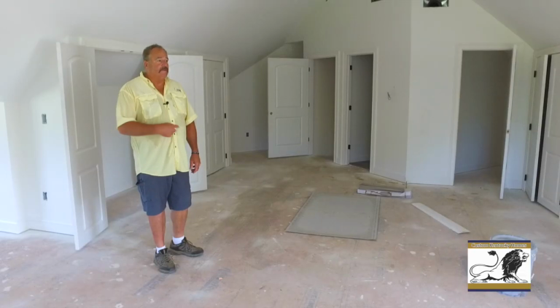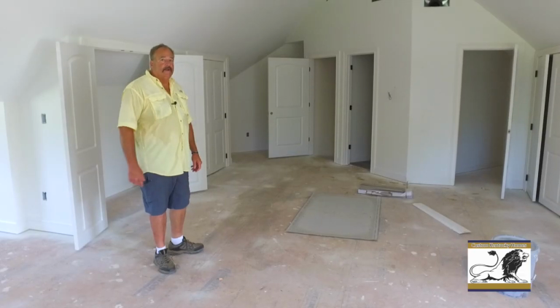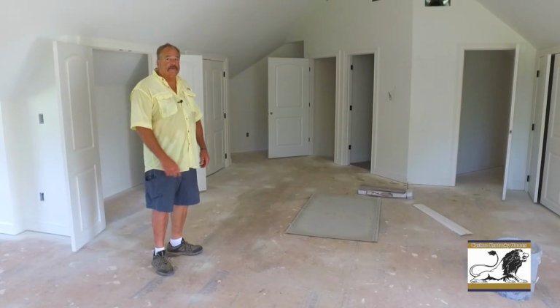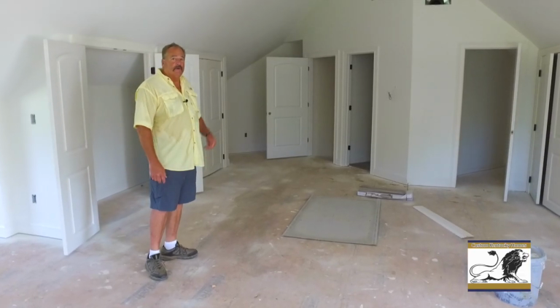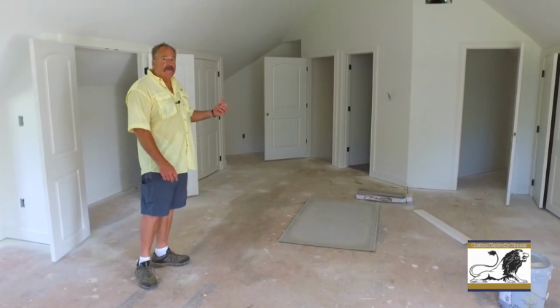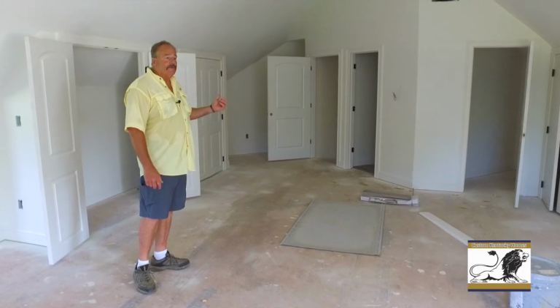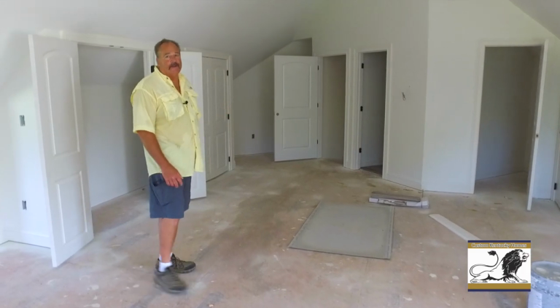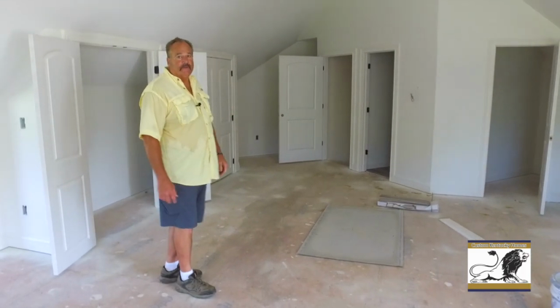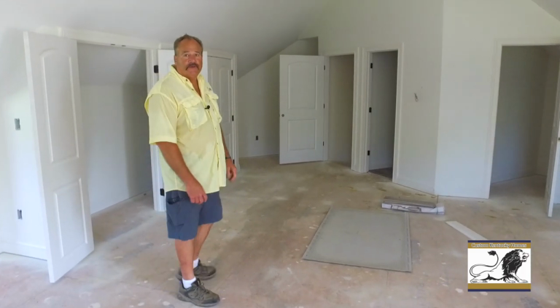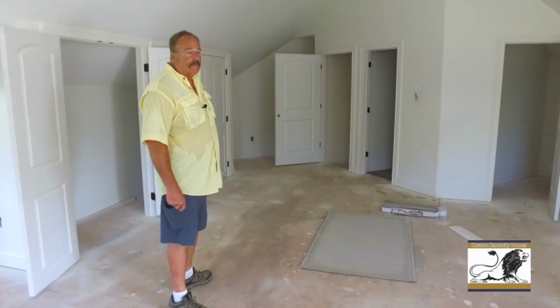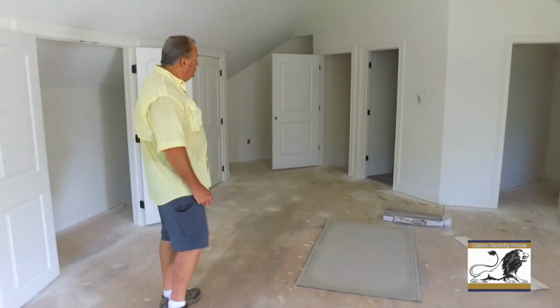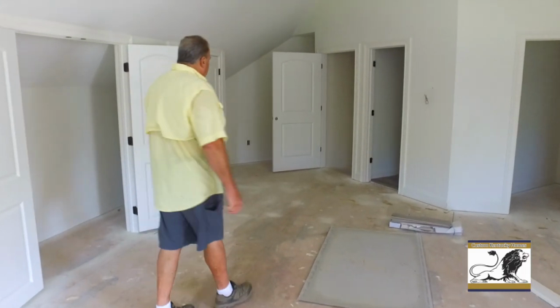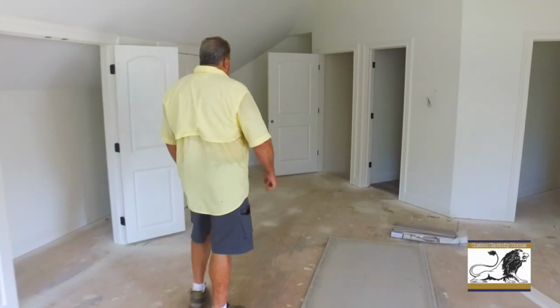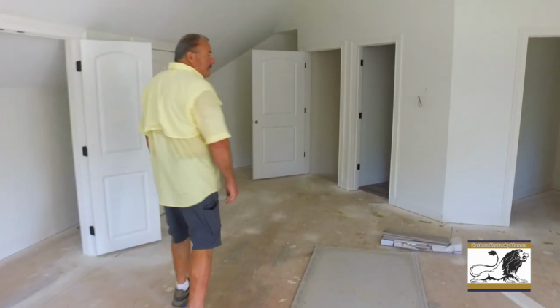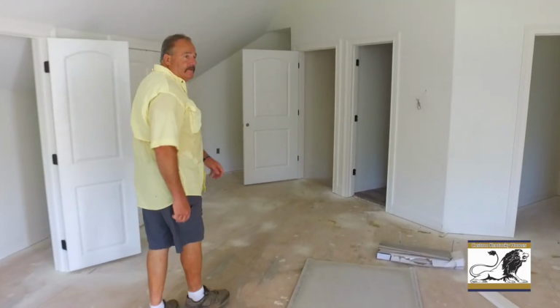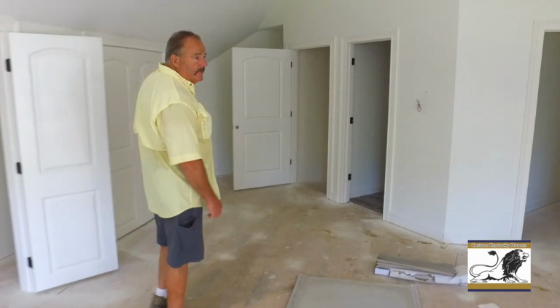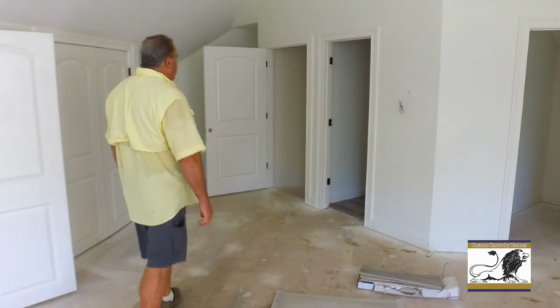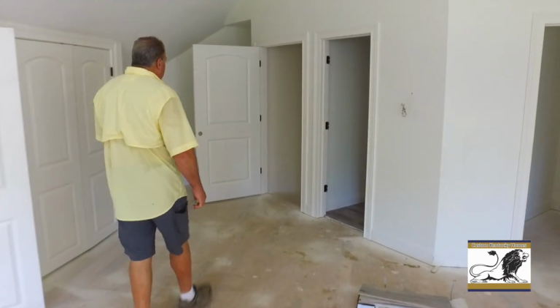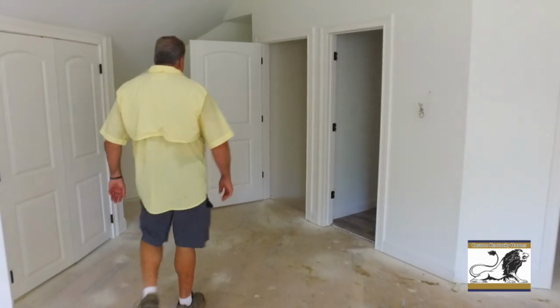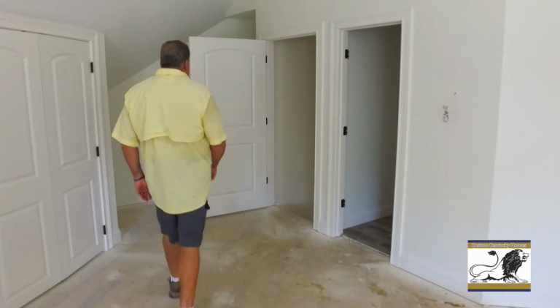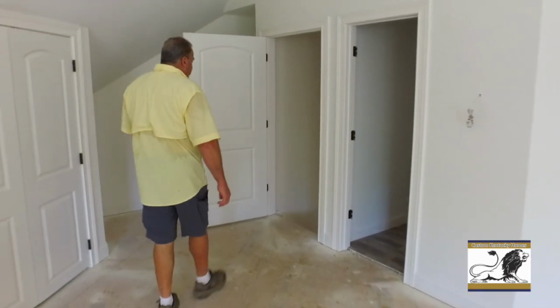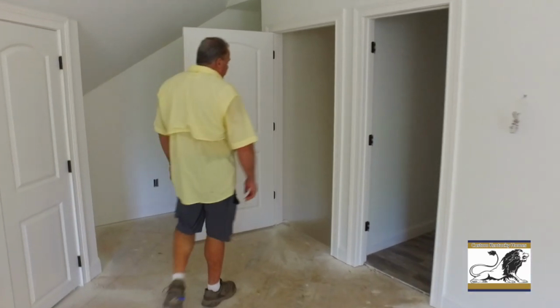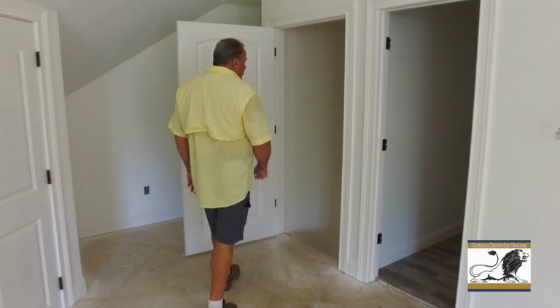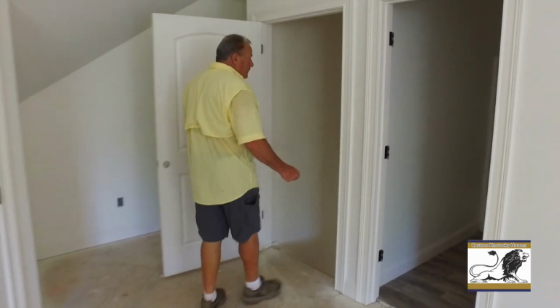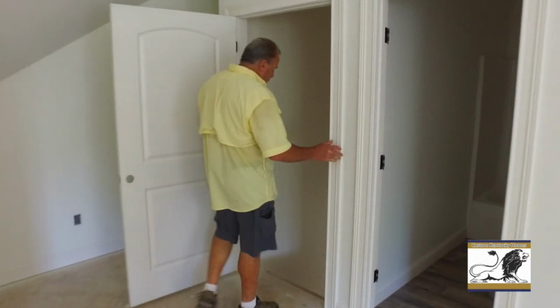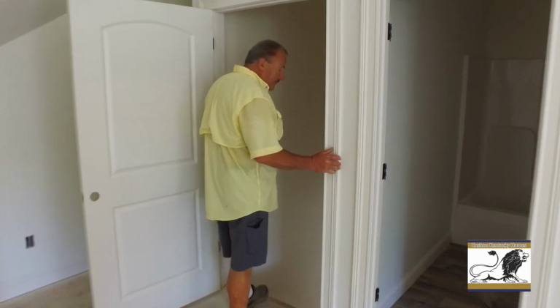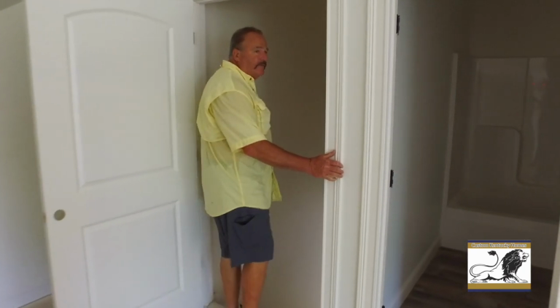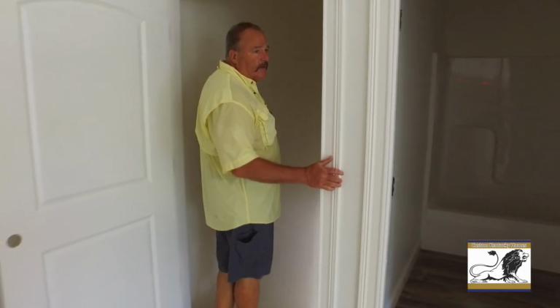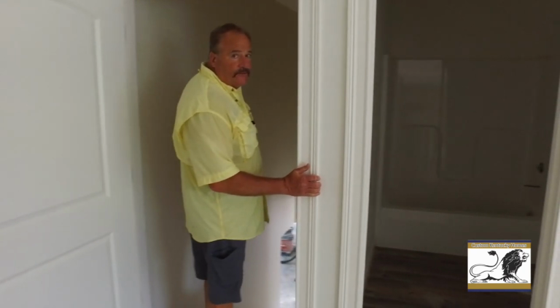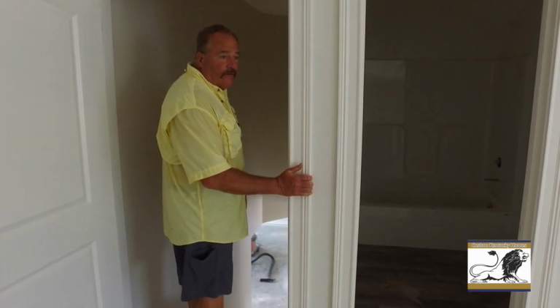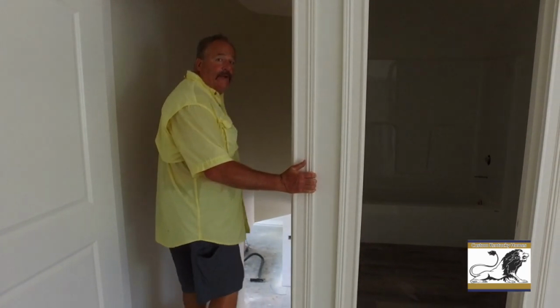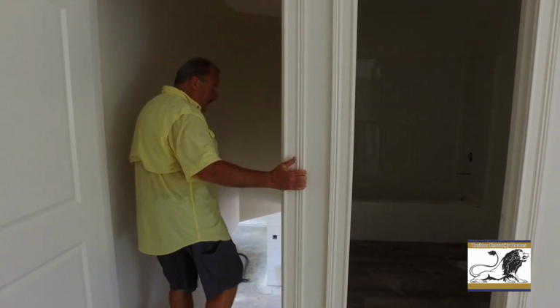Let's head back downstairs. We'll go through the family room and take you out on the covered porch — we're hopefully going to have a pool put in in a month or so once we get everything finished up out here. It's all covered and it'll make for a real nice place for the family to hang out.